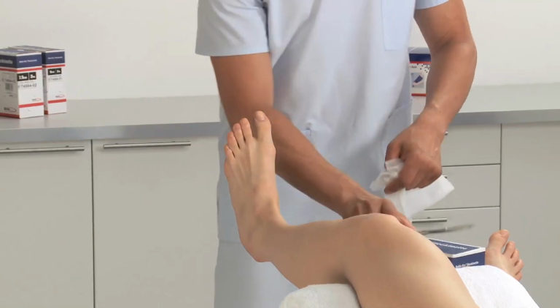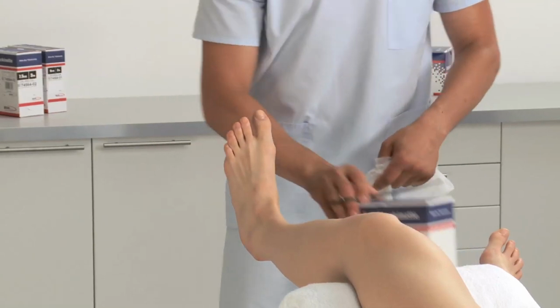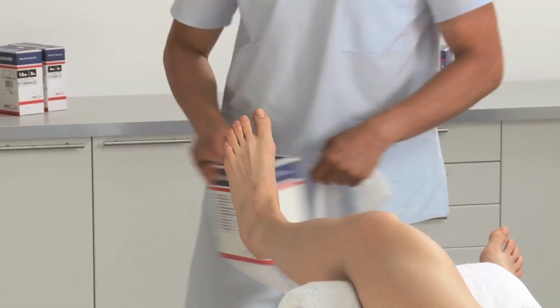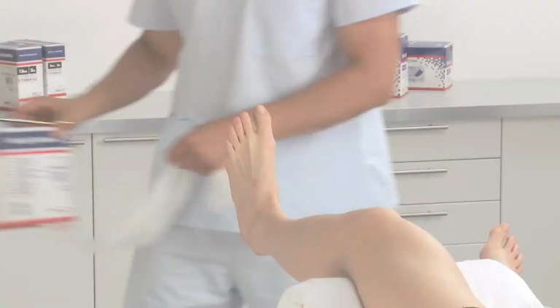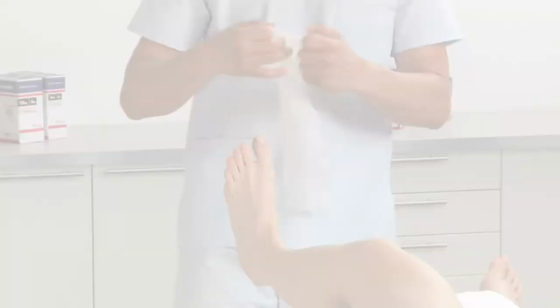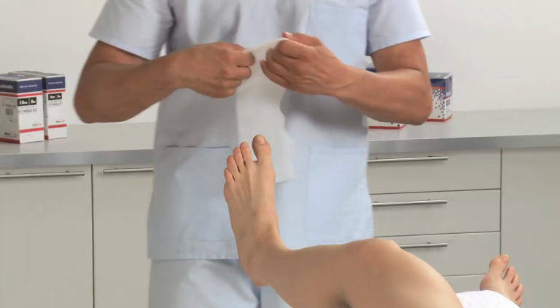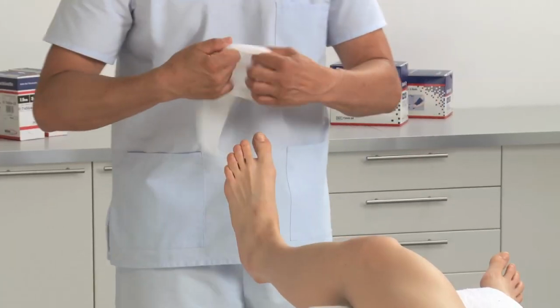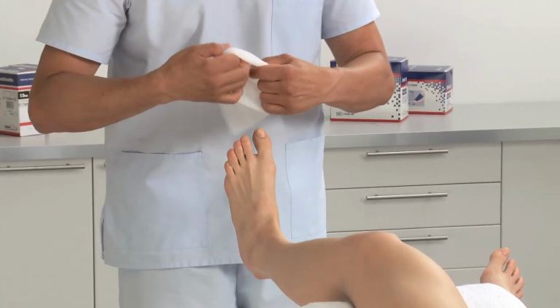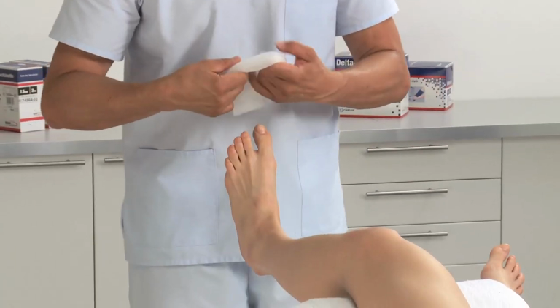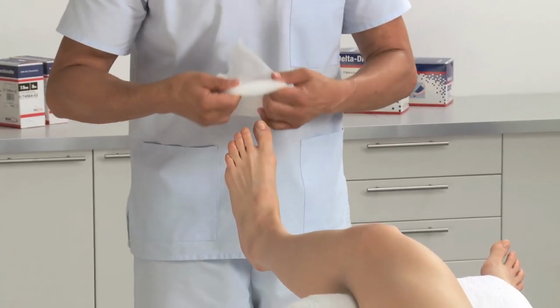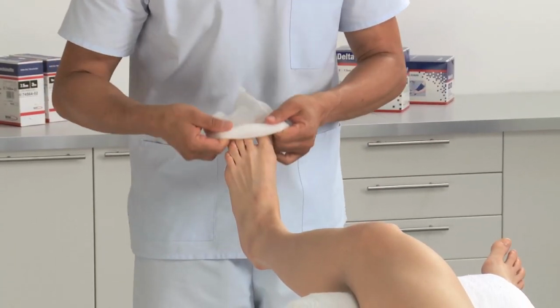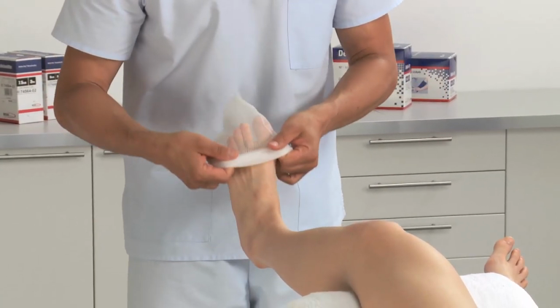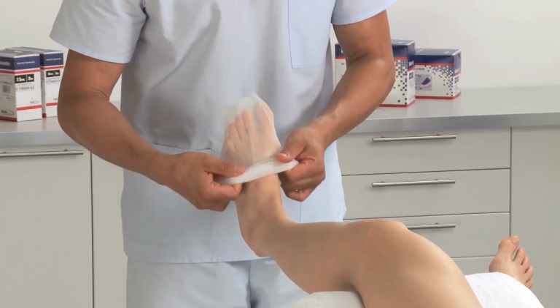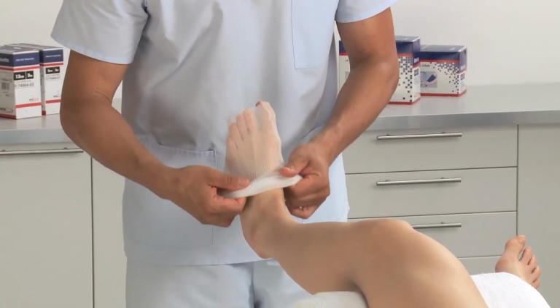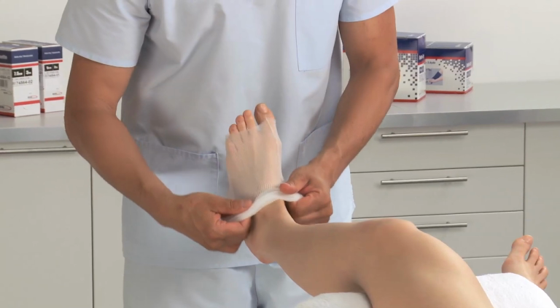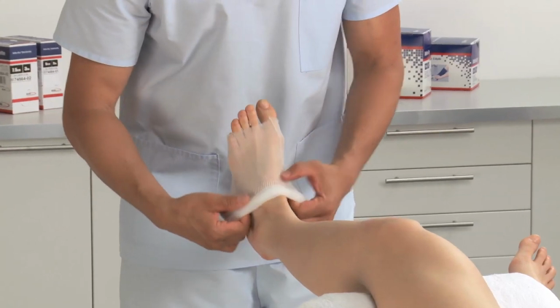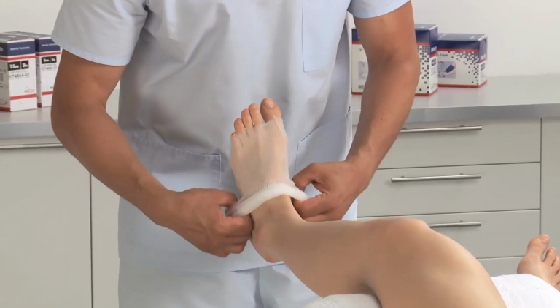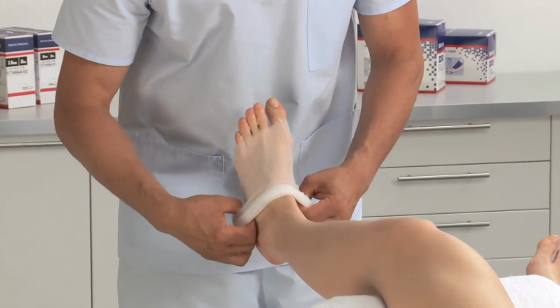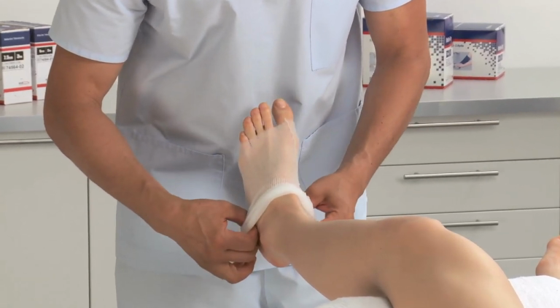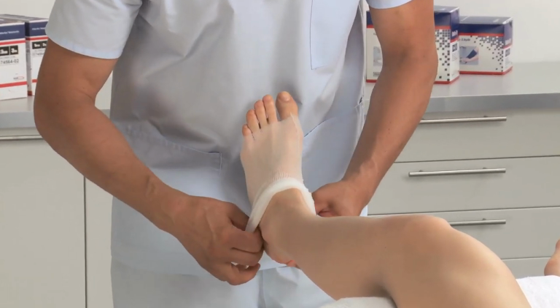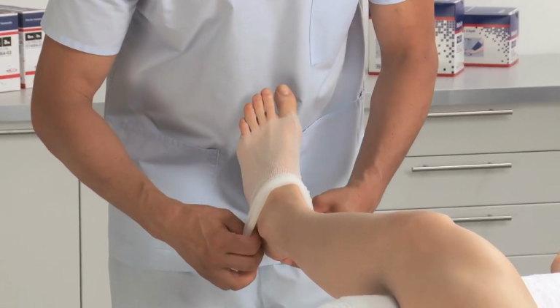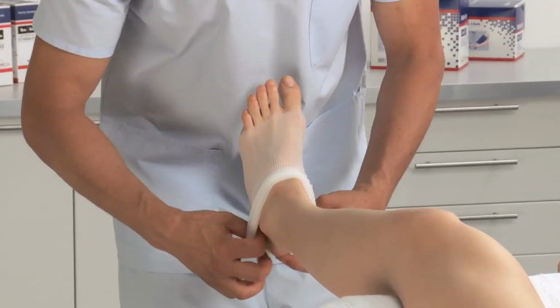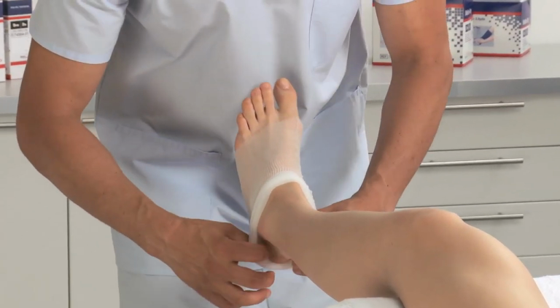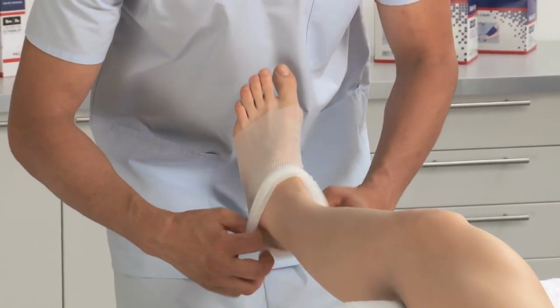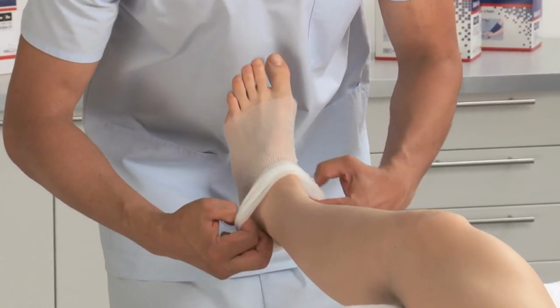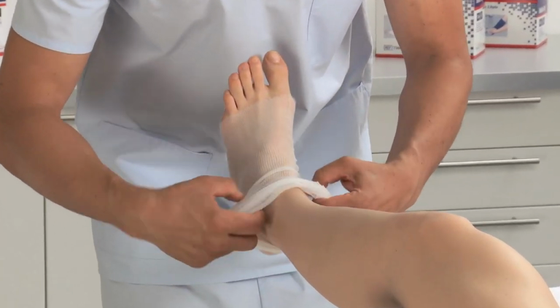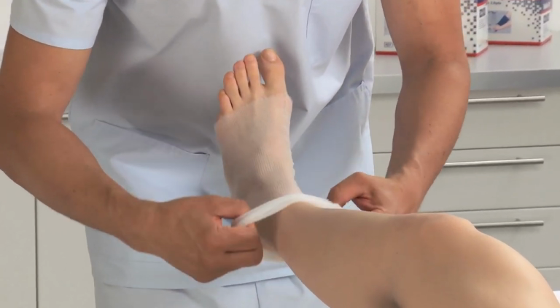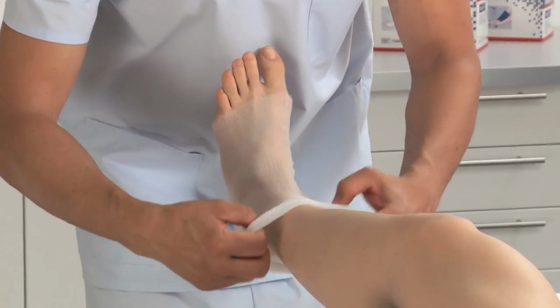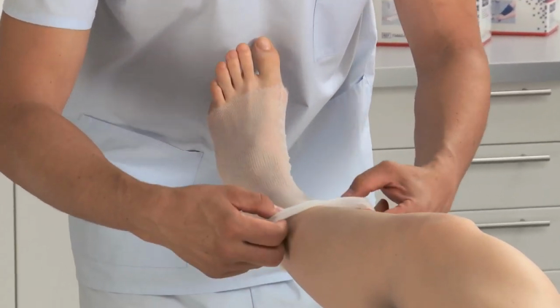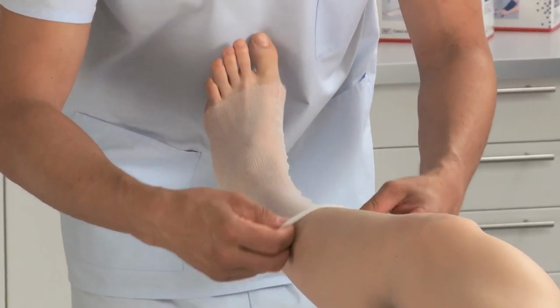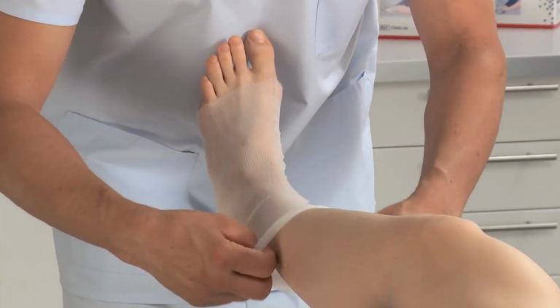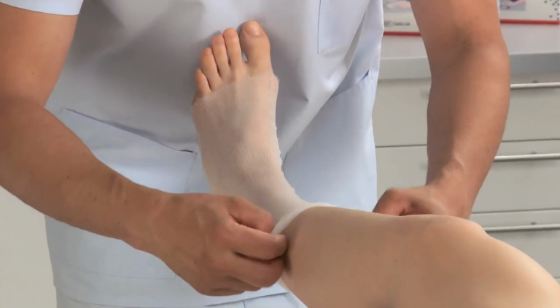Roll up the stockinette before applying on the limb to overcome sliding pressure during application. Roll off and remove all wrinkles and creases.